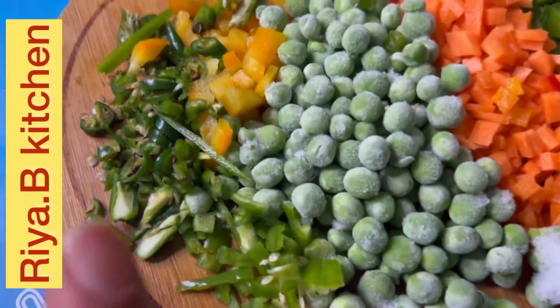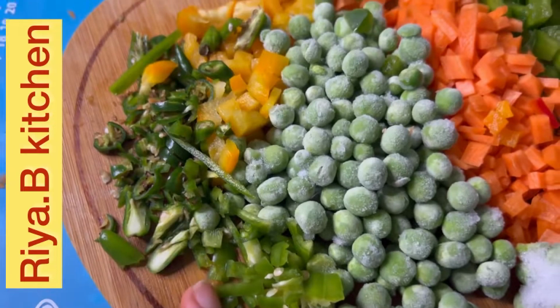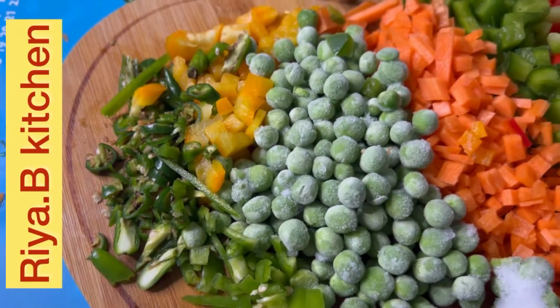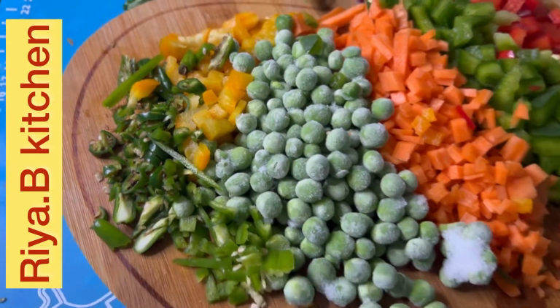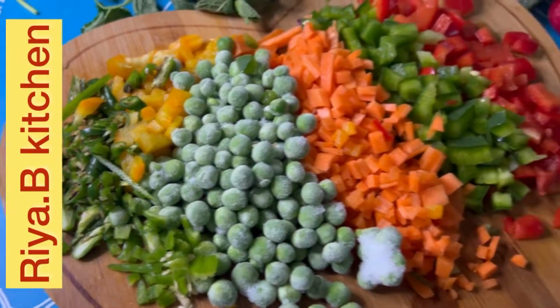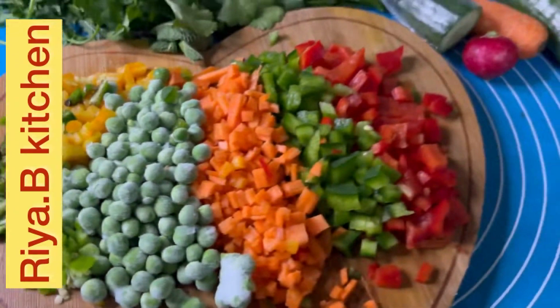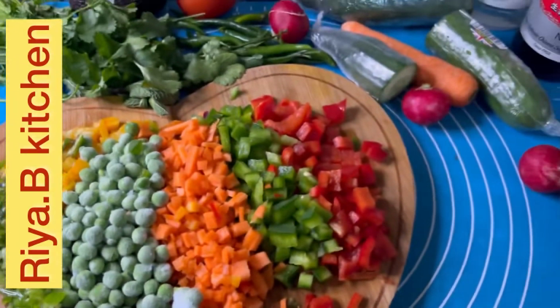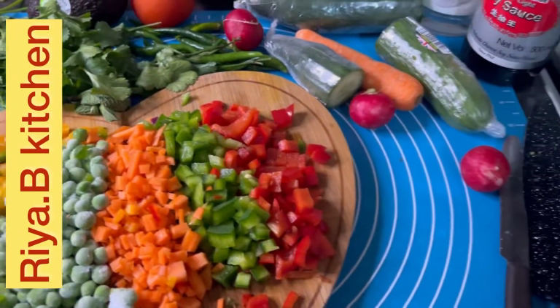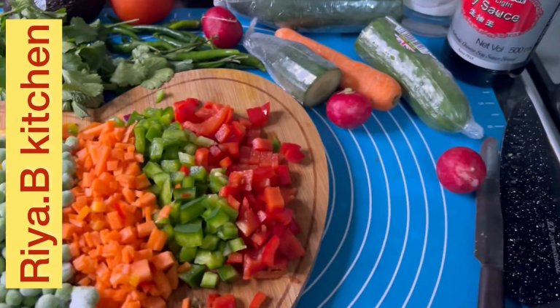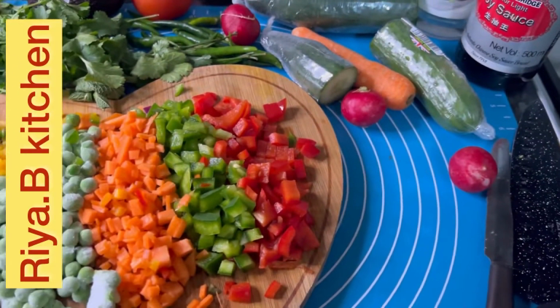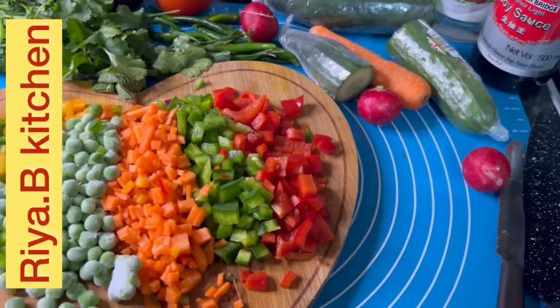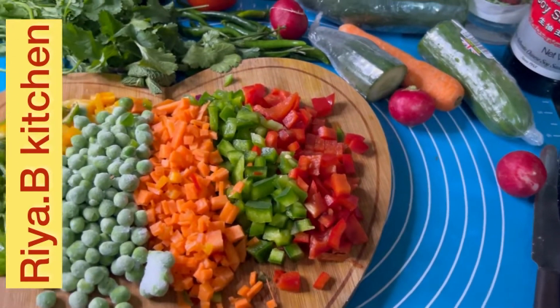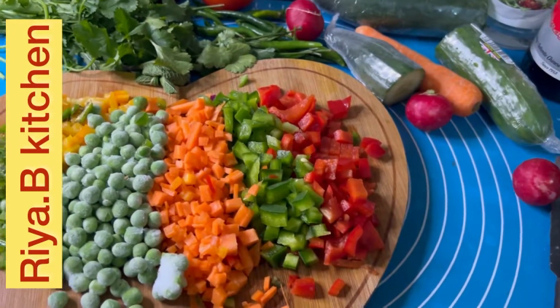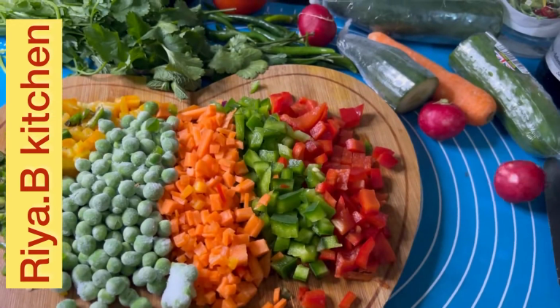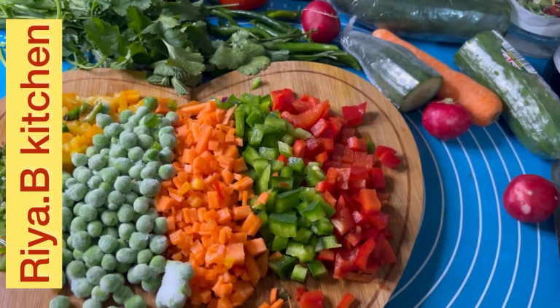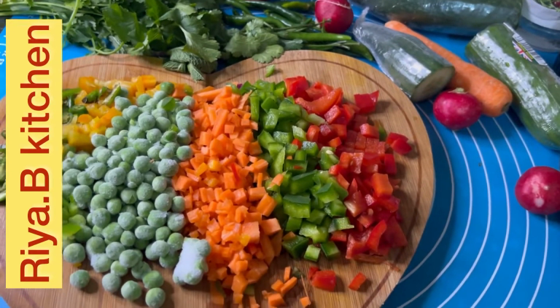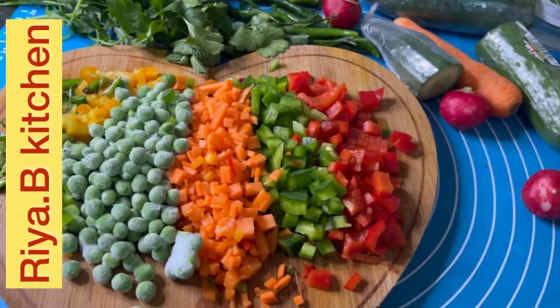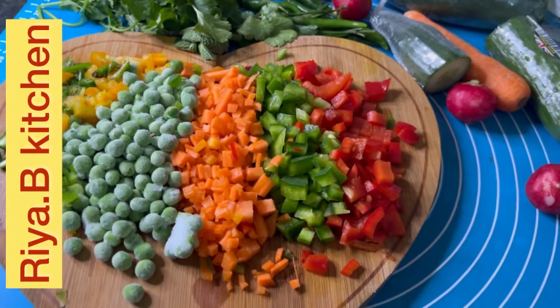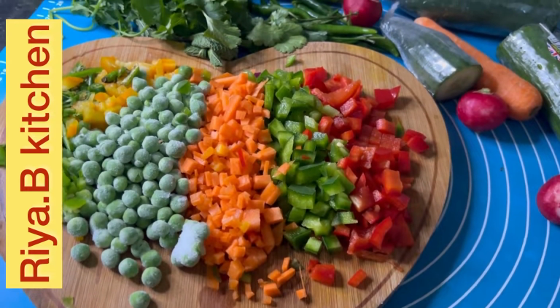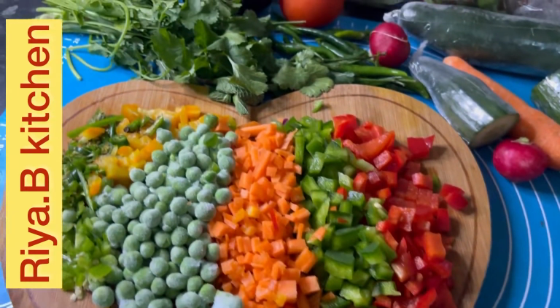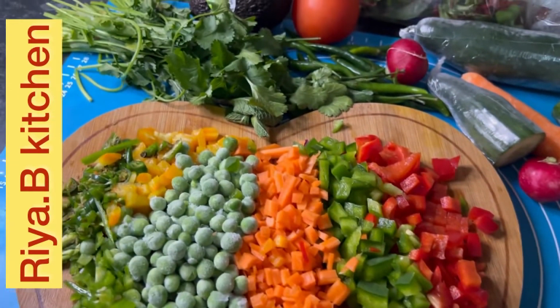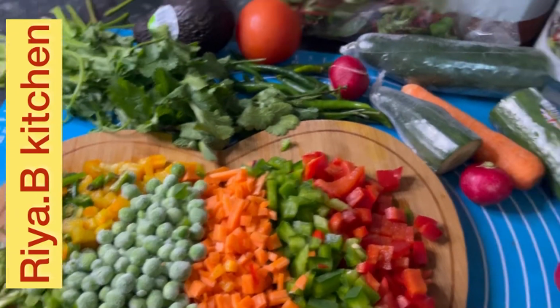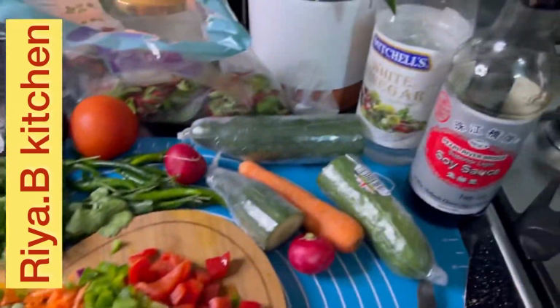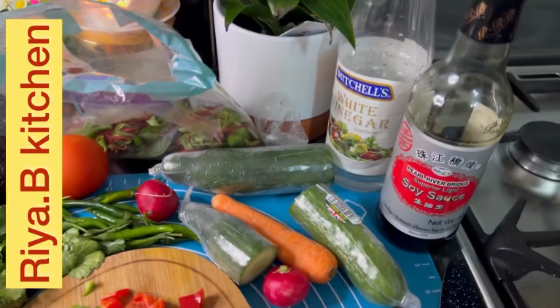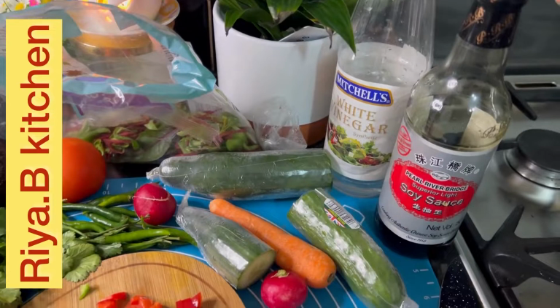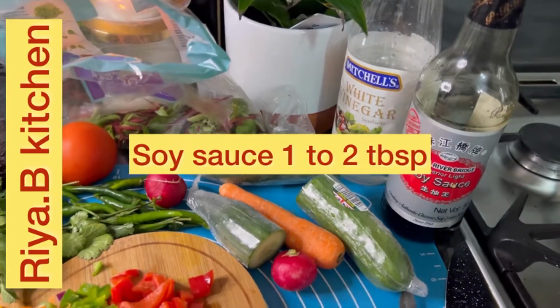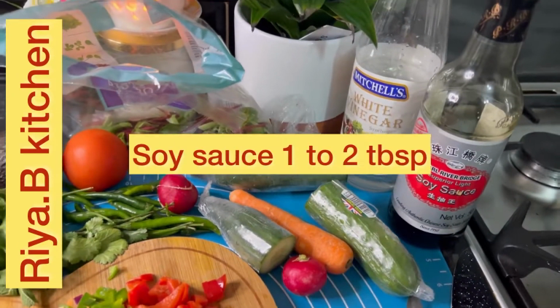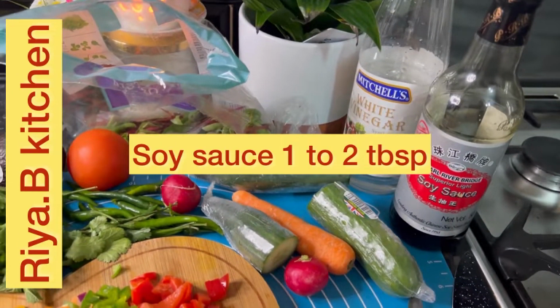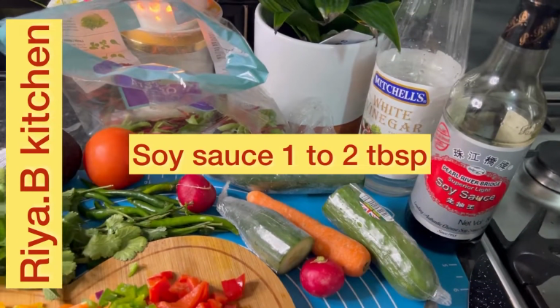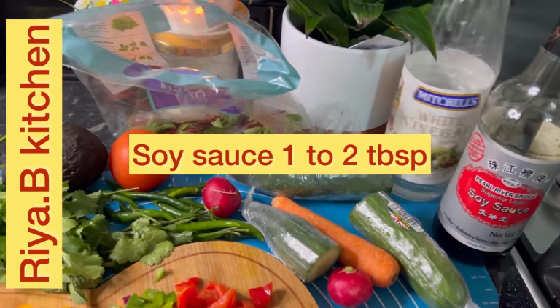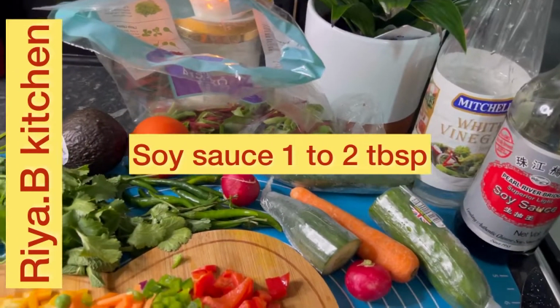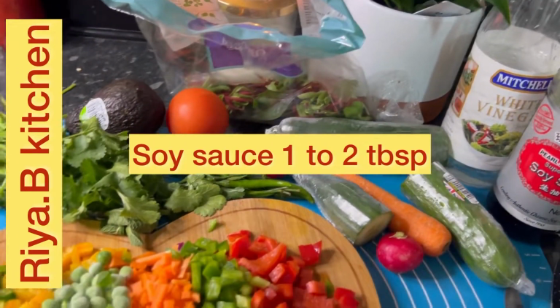I have cut the green chilies. I will boil the rice first, then we will add vegetables. I am going to add soya sauce — 2 tablespoons — and vinegar — 1 tablespoon.